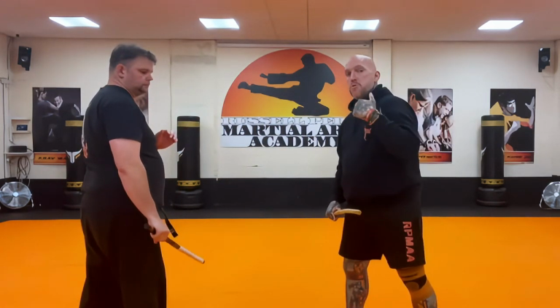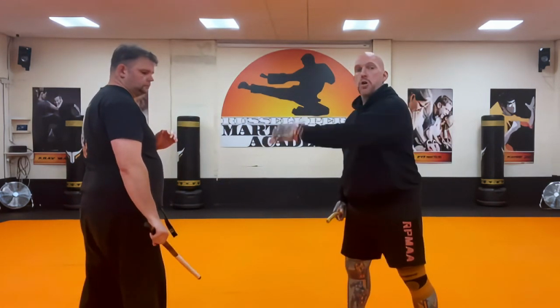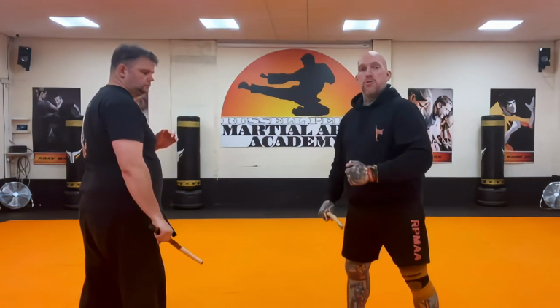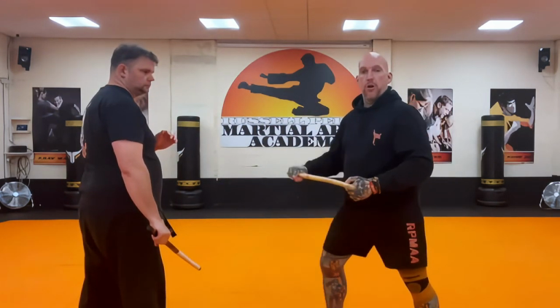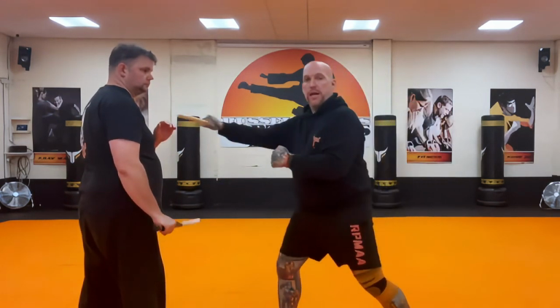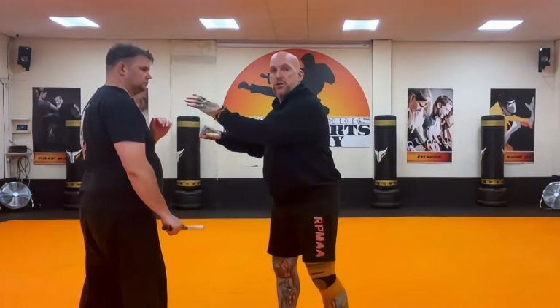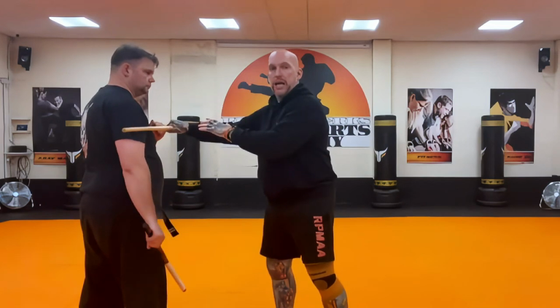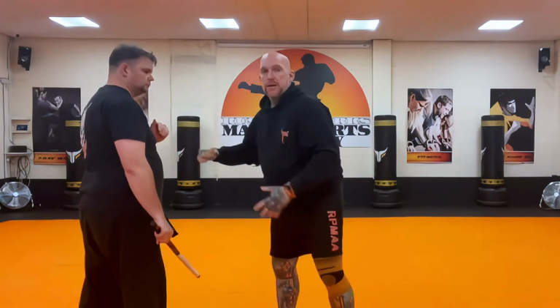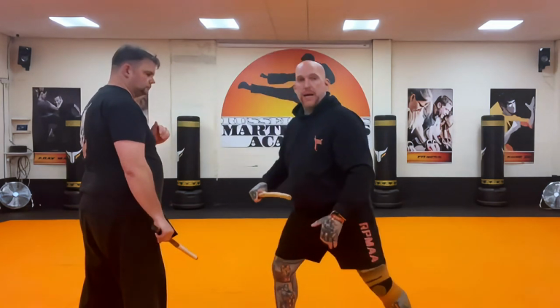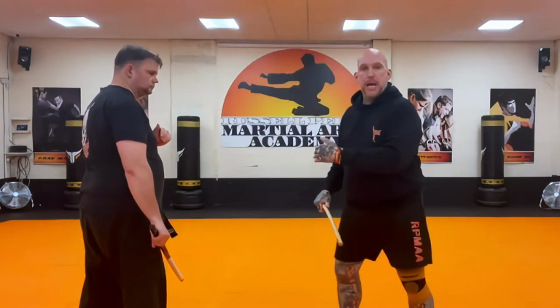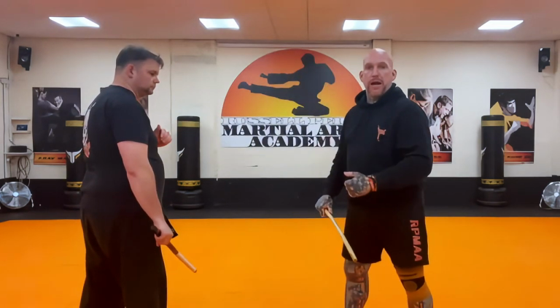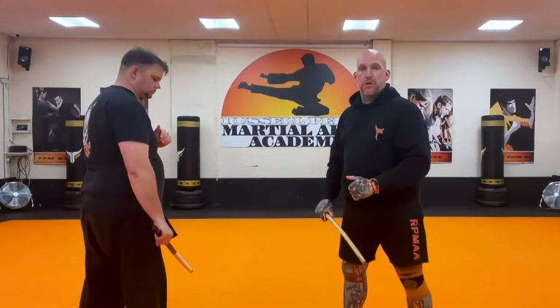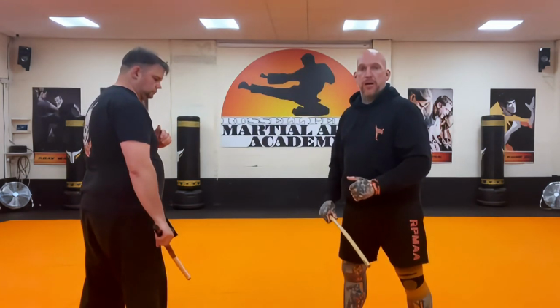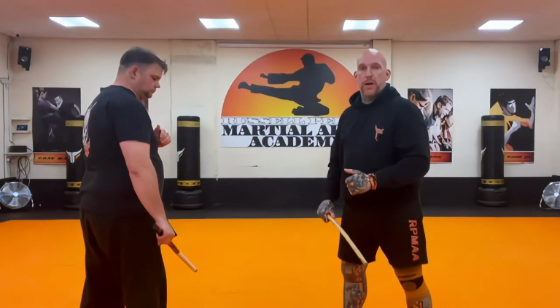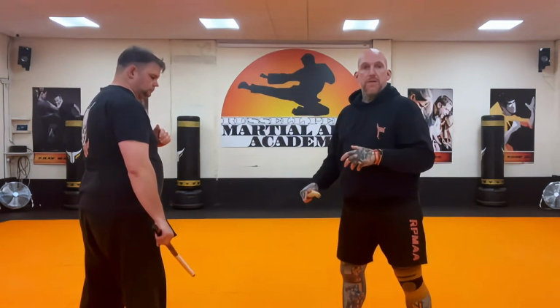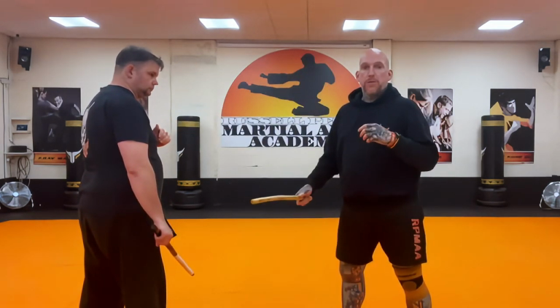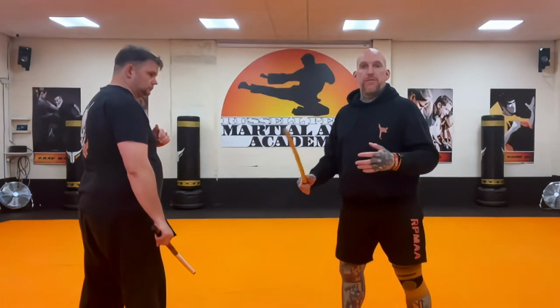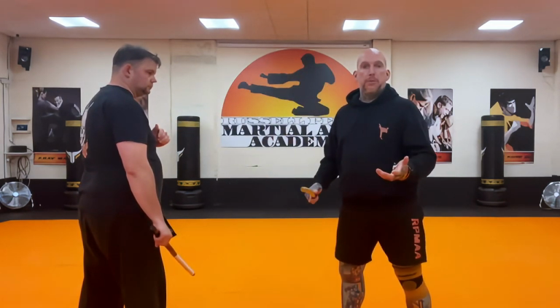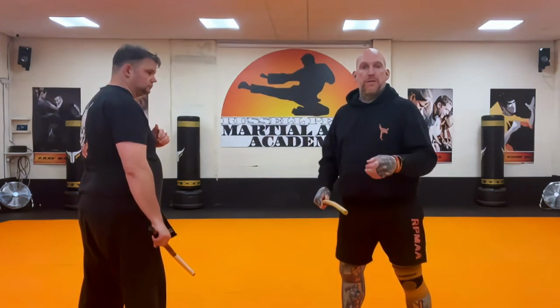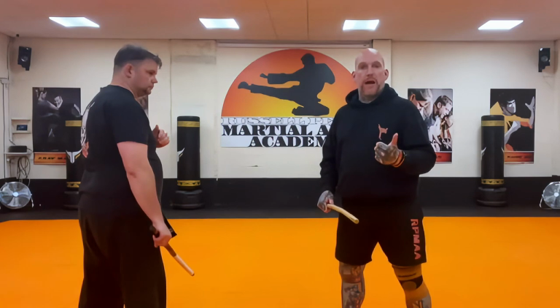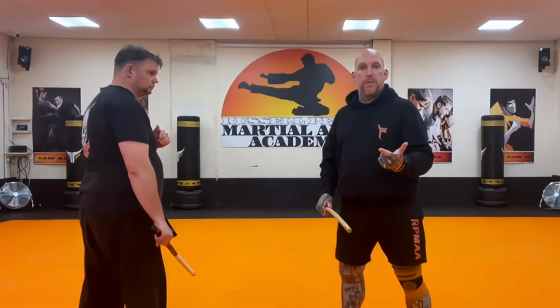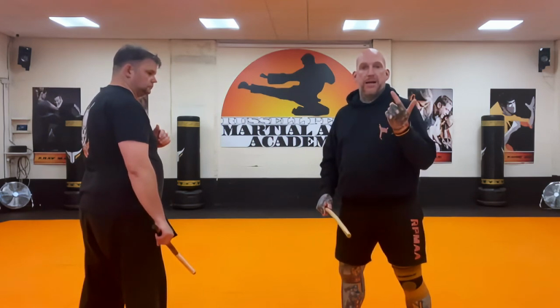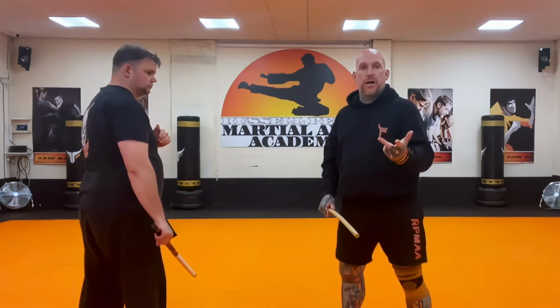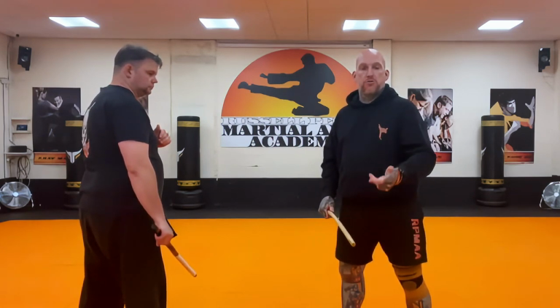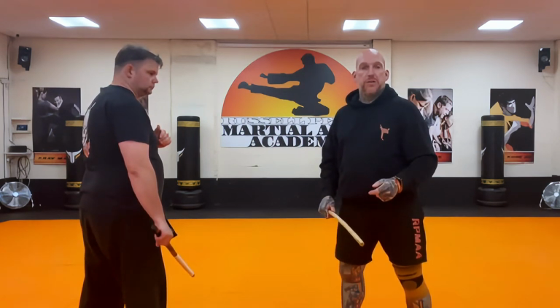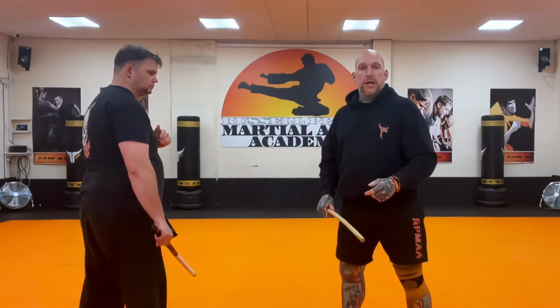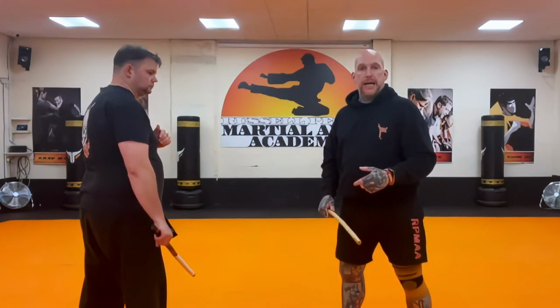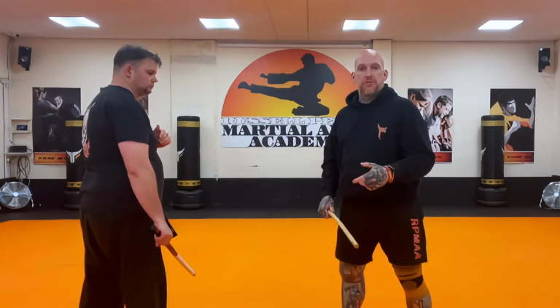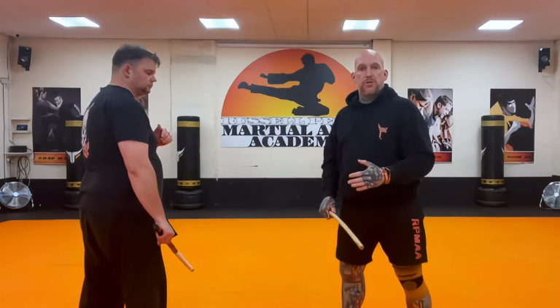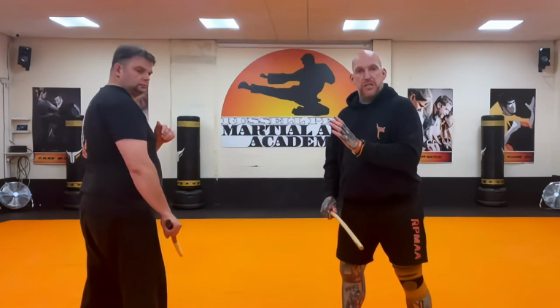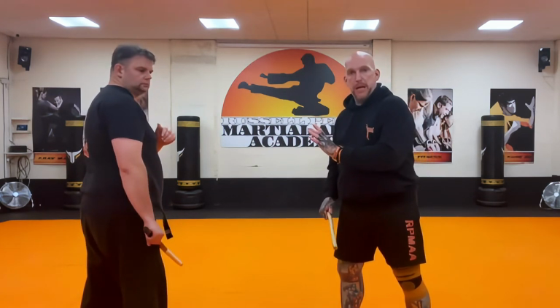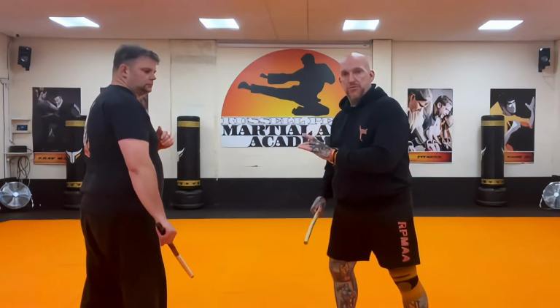You don't do this close range, so it's not here. This is a medium range drill. We have three different variables: long range, medium range, and close range in Dacayana Escrima. This is a medium range drill.